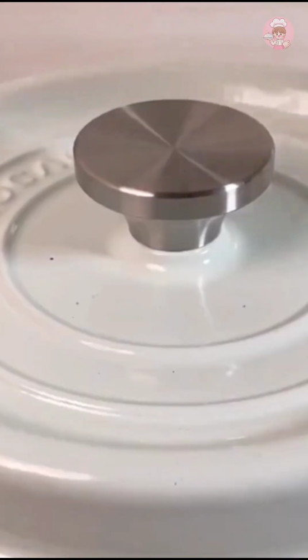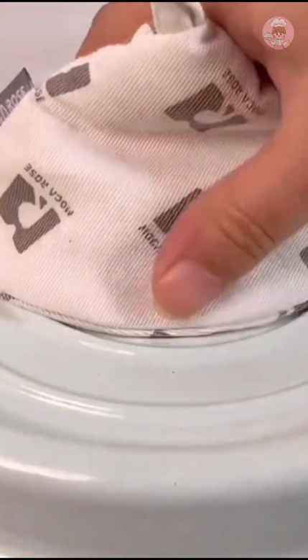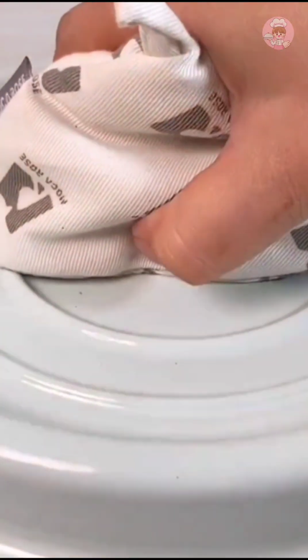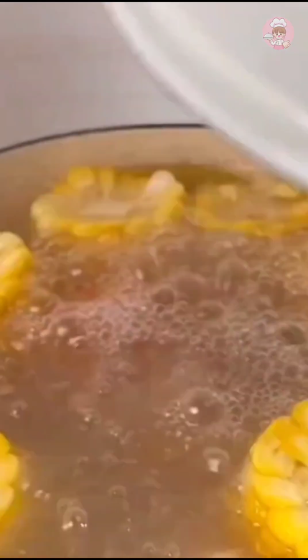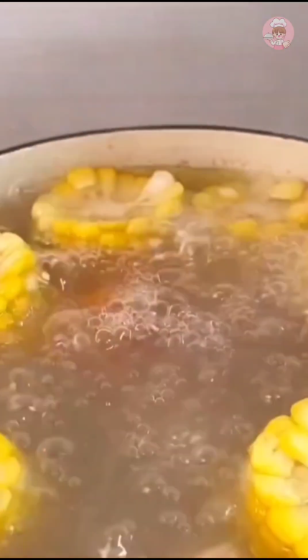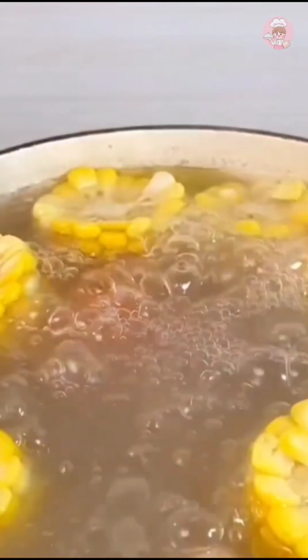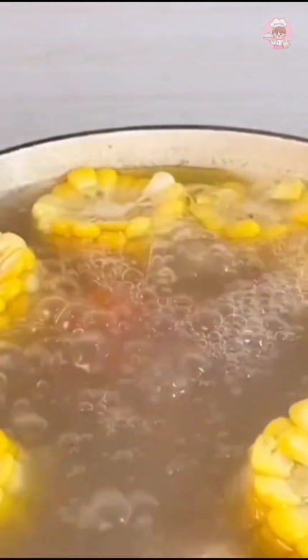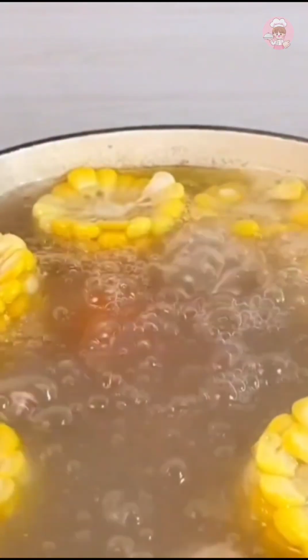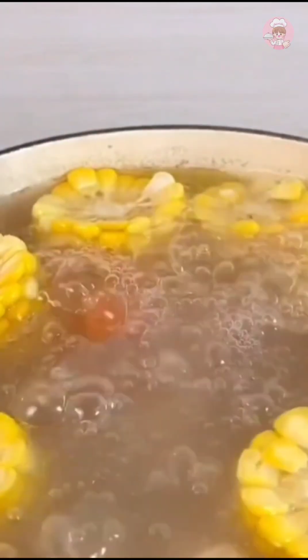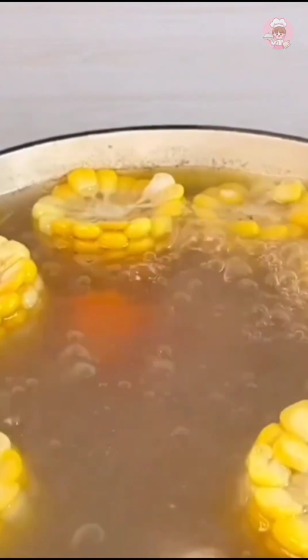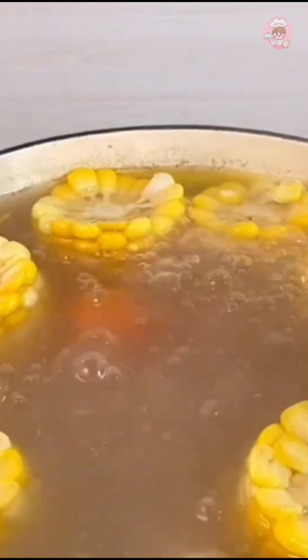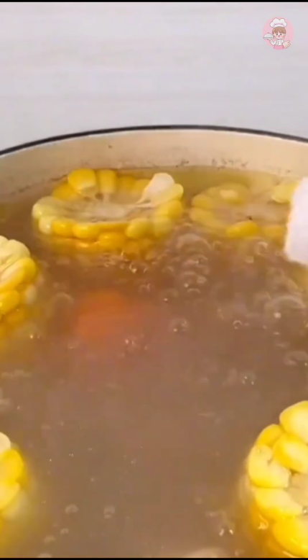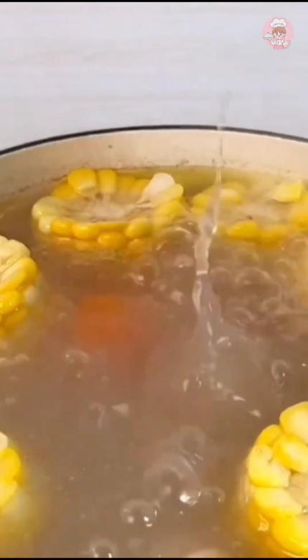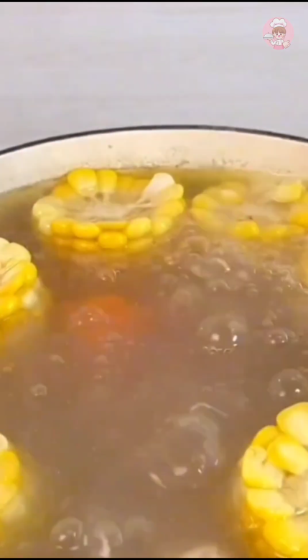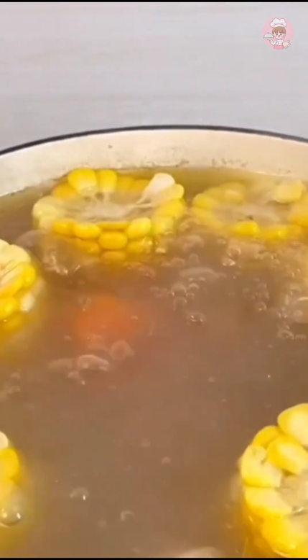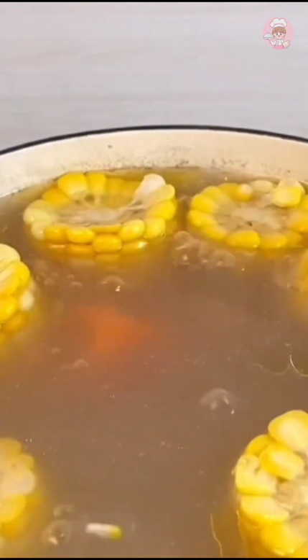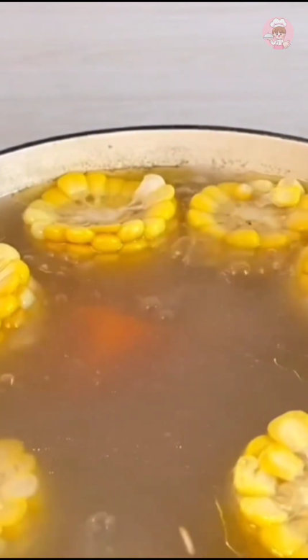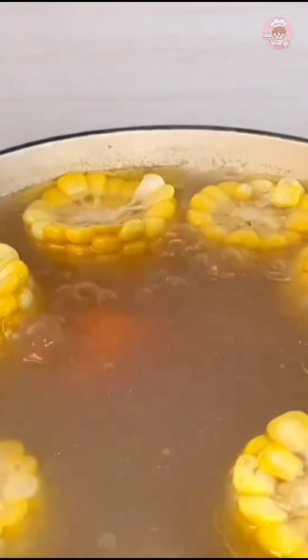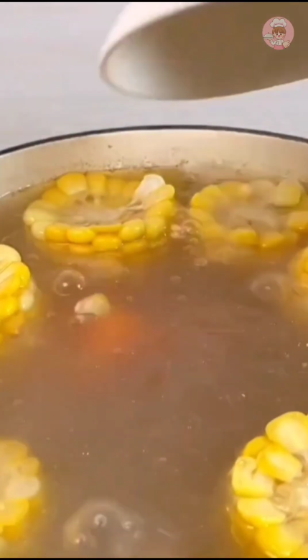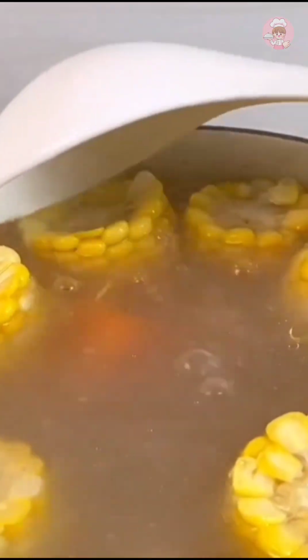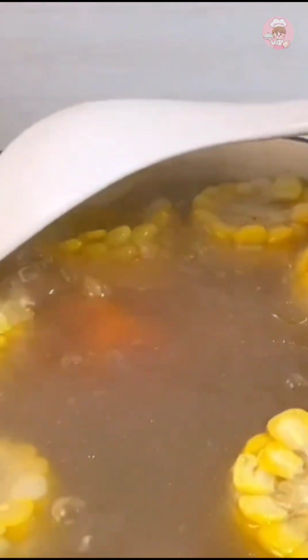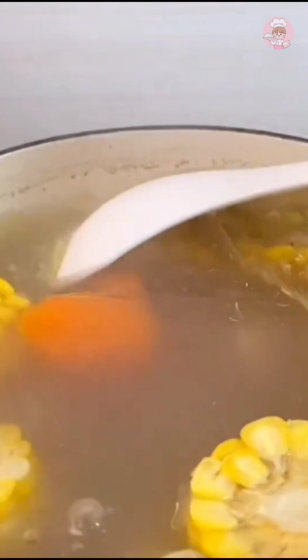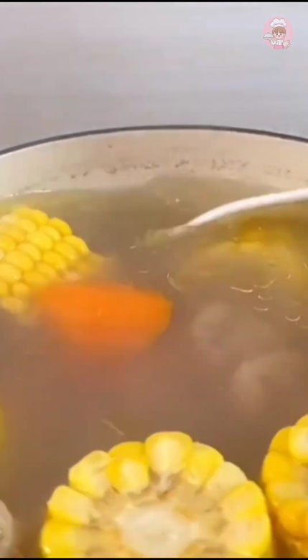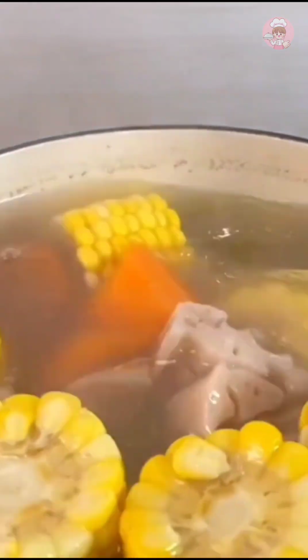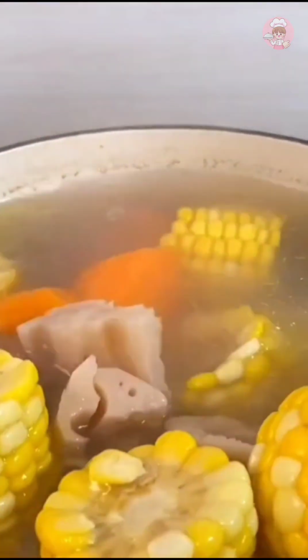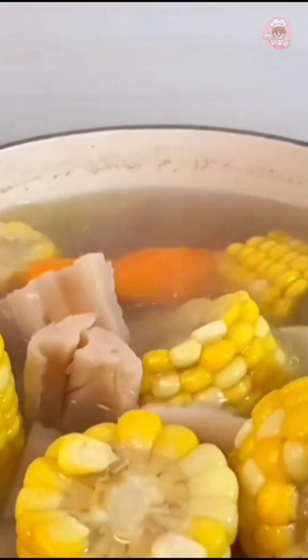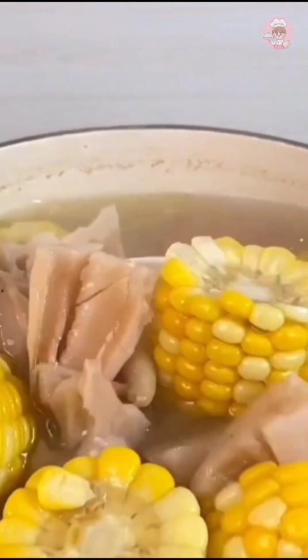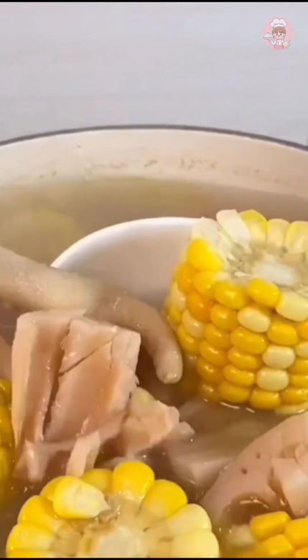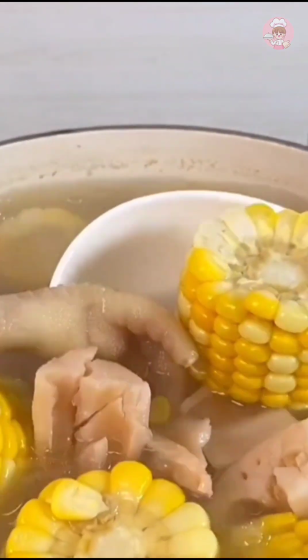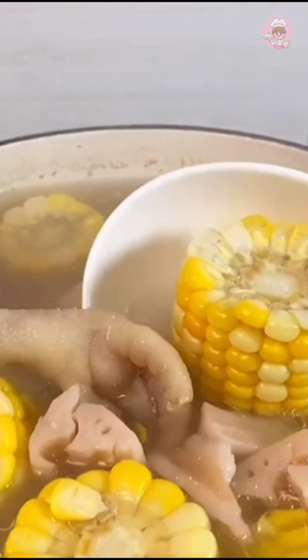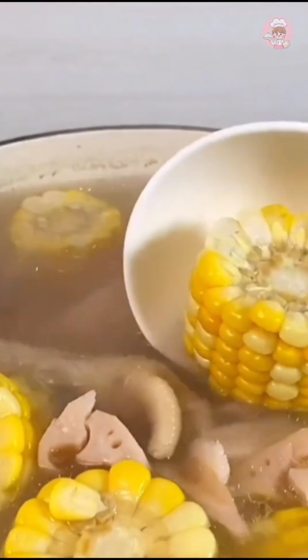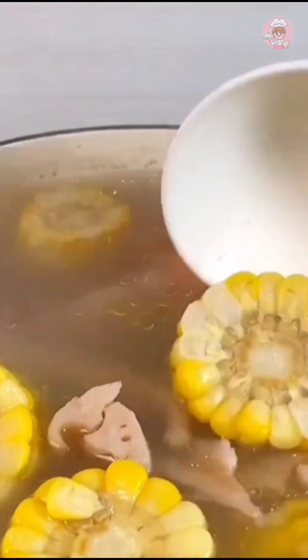After cooking the soup for 30 minutes, just add some salt to taste. I like to put corn in every soup because our kids never get tired of eating it.